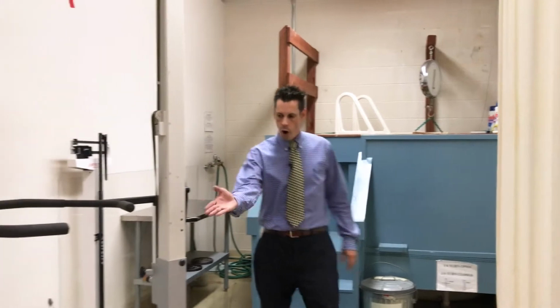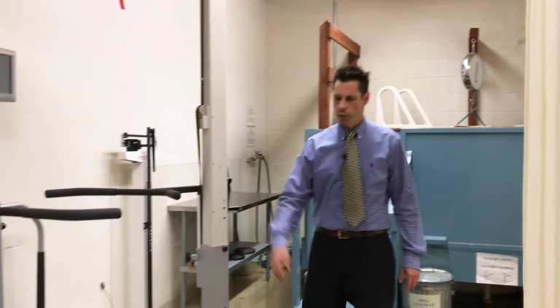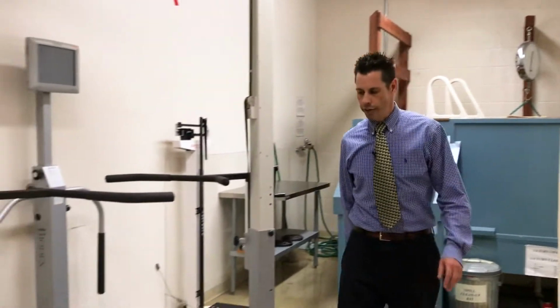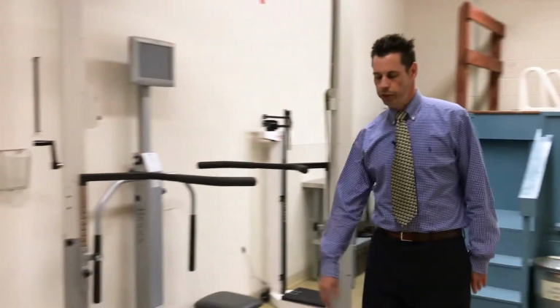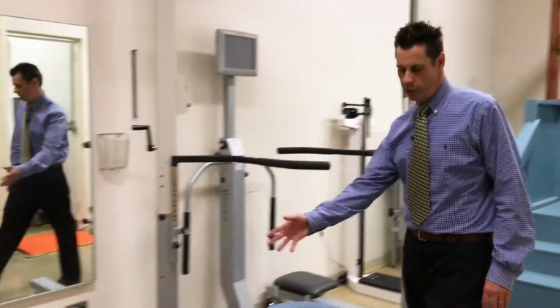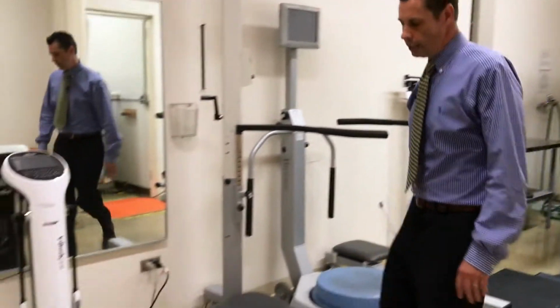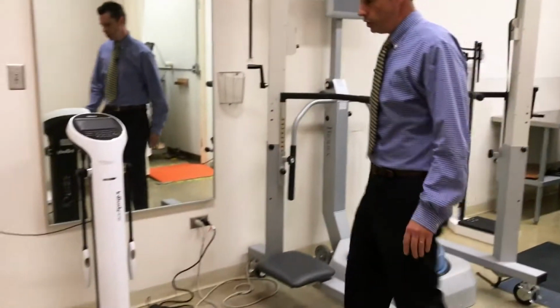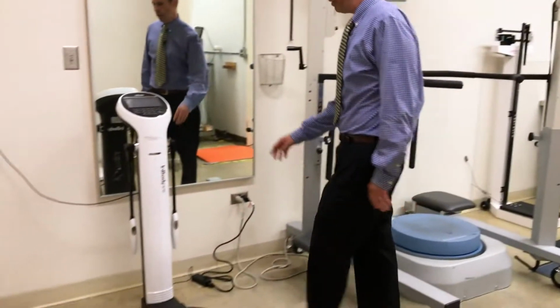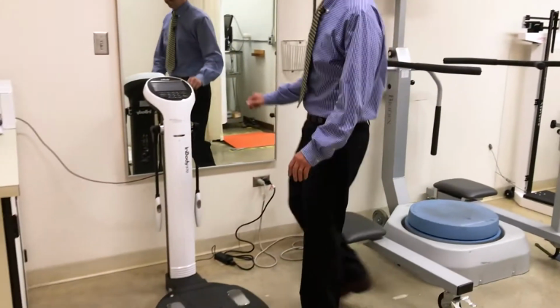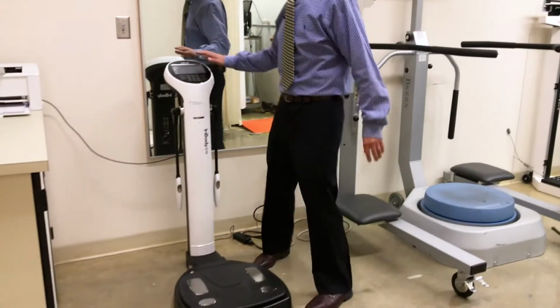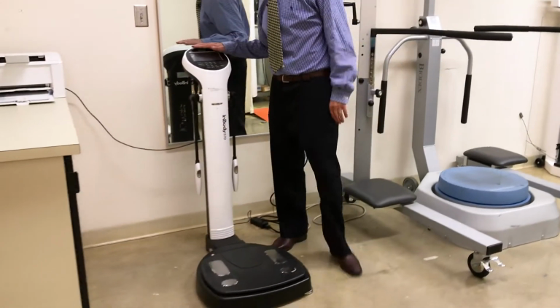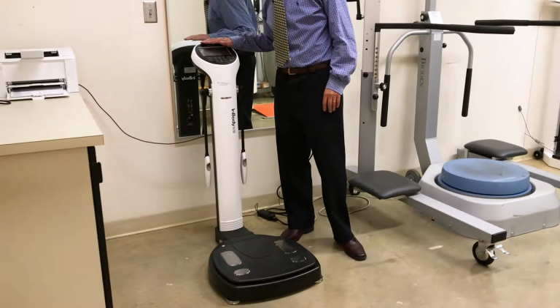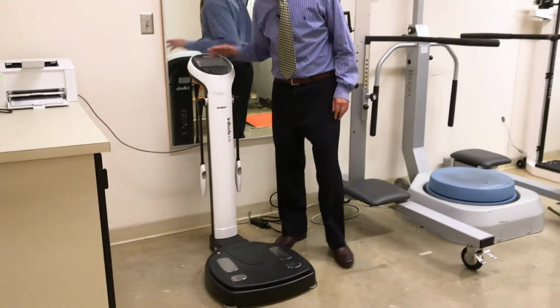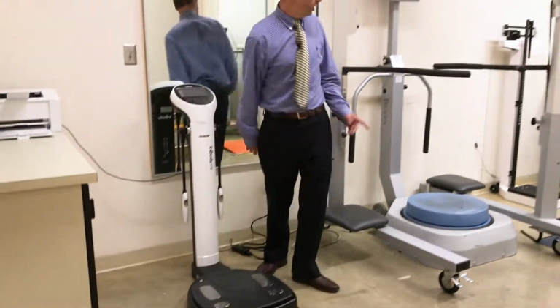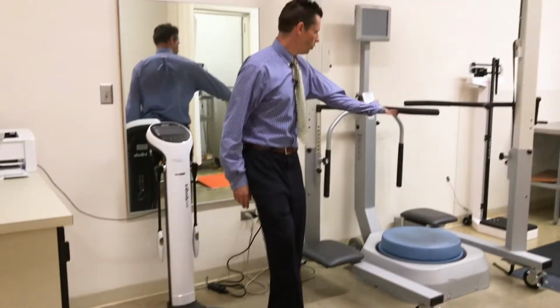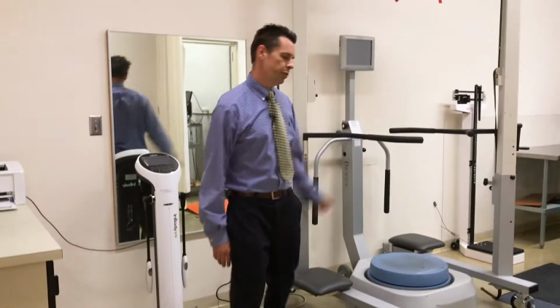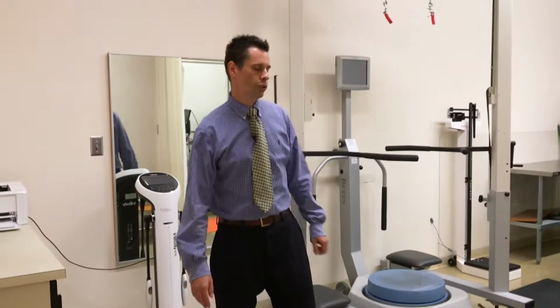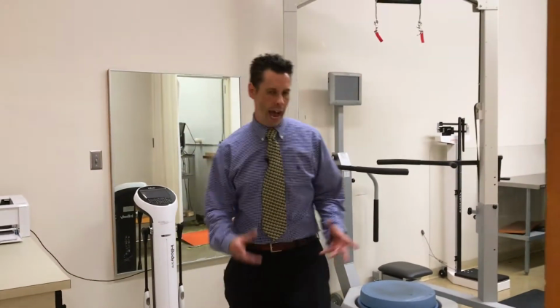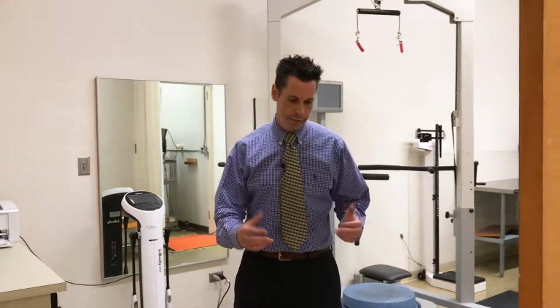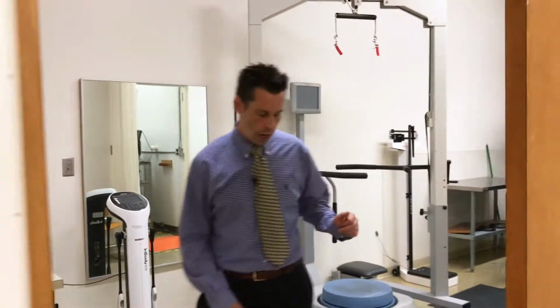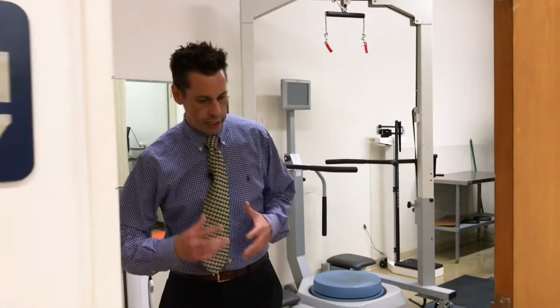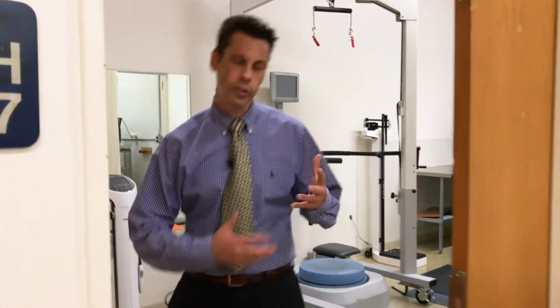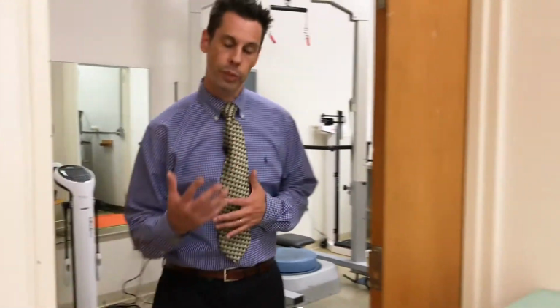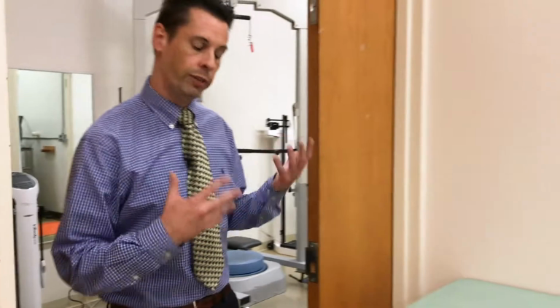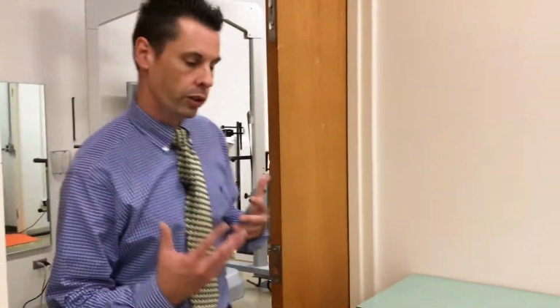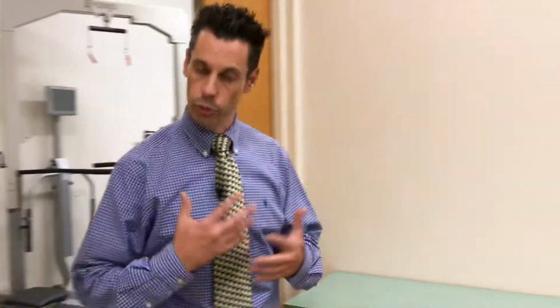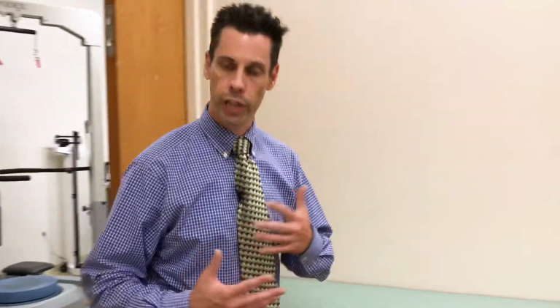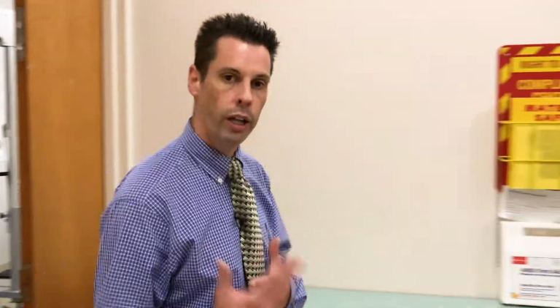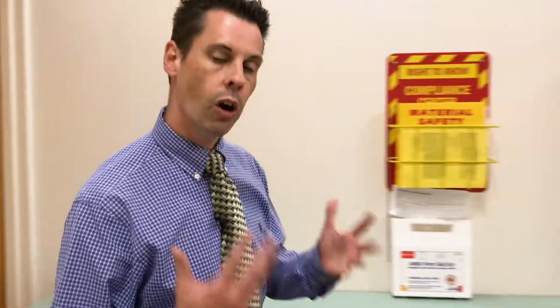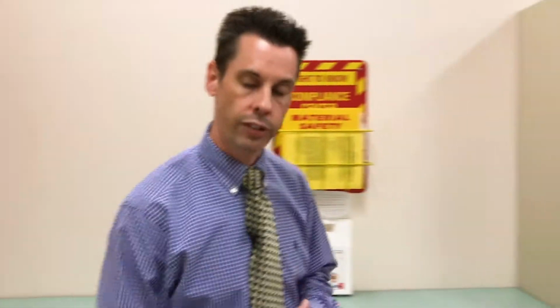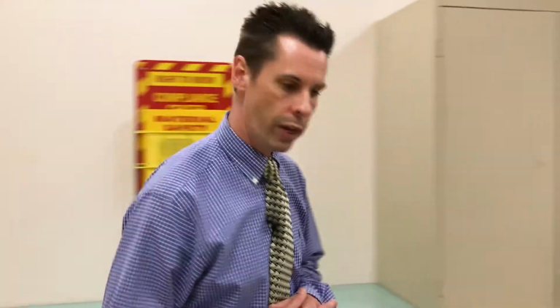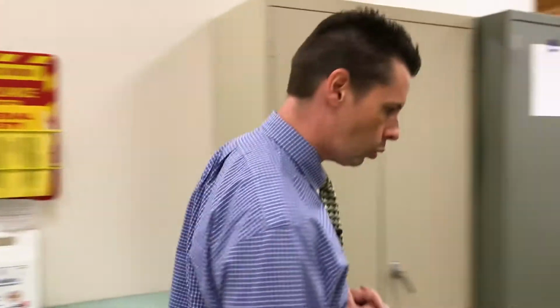Over here we have the ability to assess body composition via bioelectrical impedance analysis. And here we also have the ability to assess balance. Both of these pieces of equipment are used in research as well as in our classes and coursework.